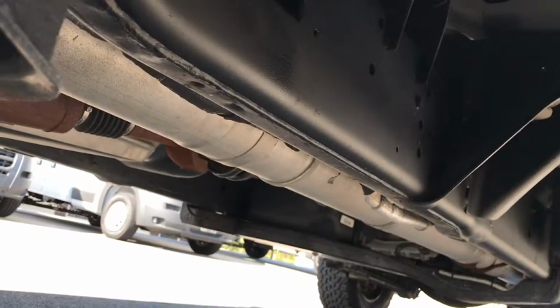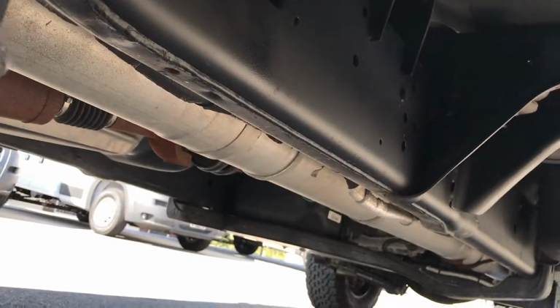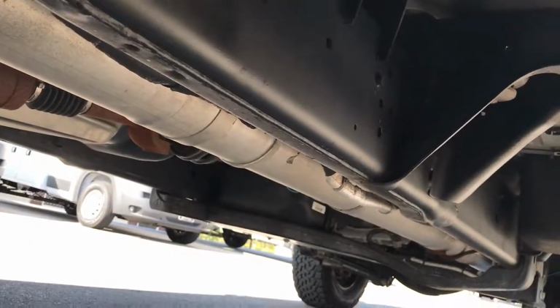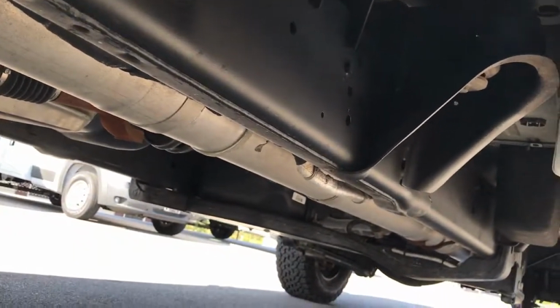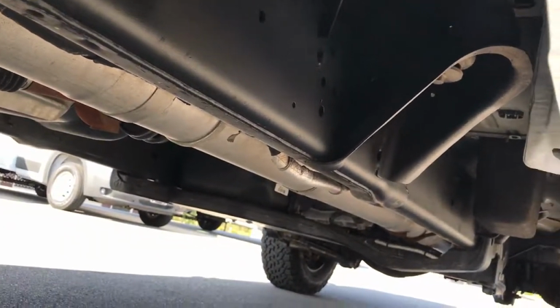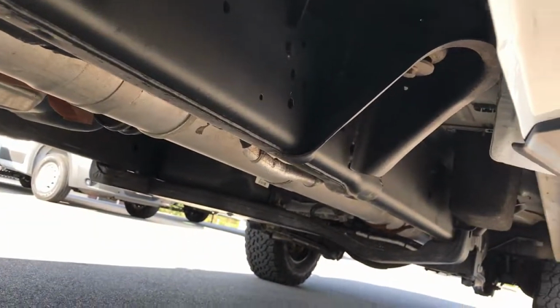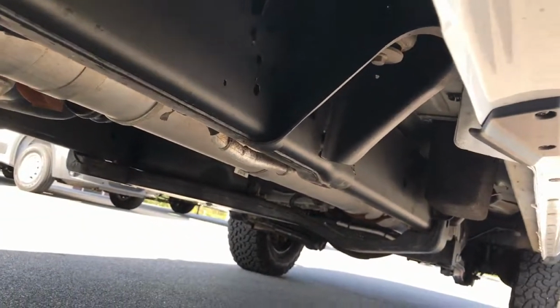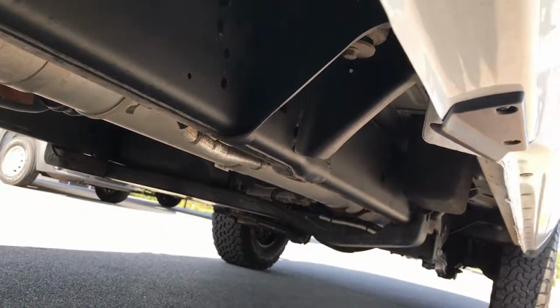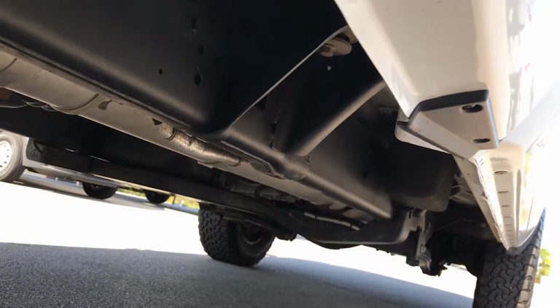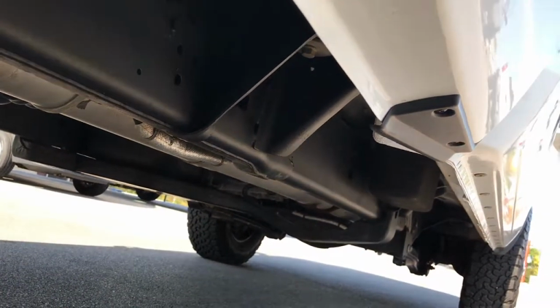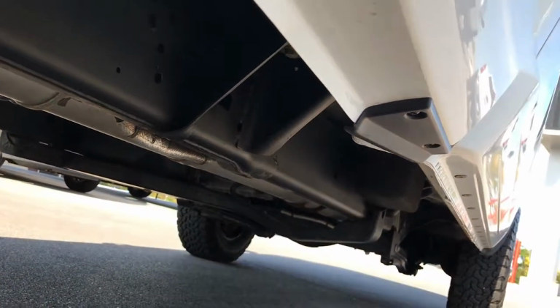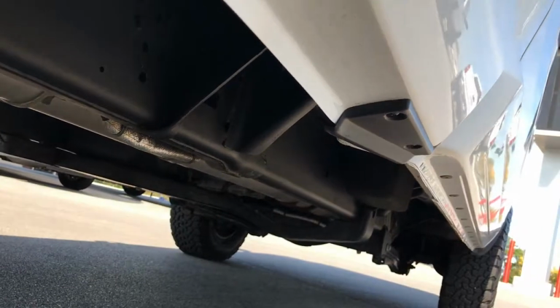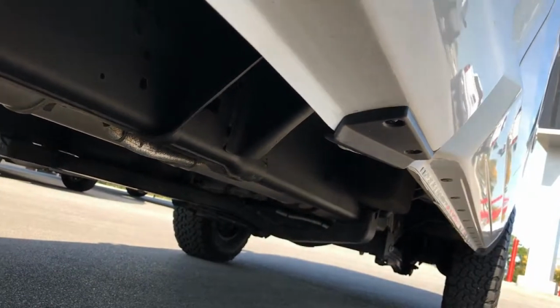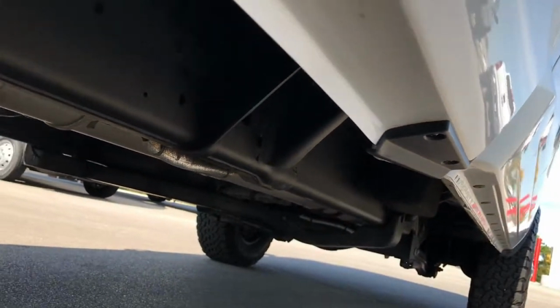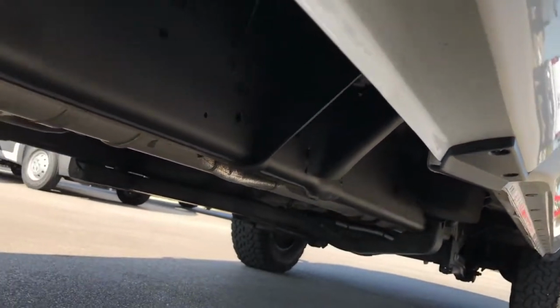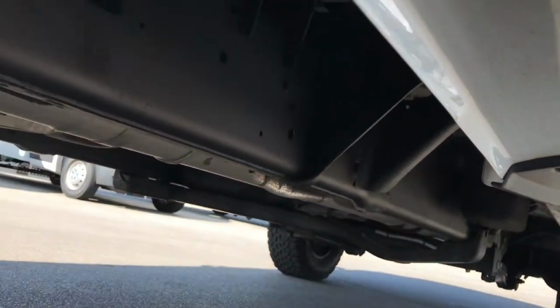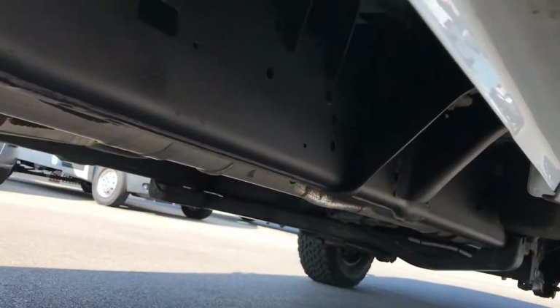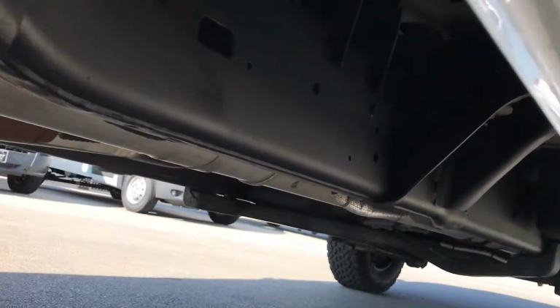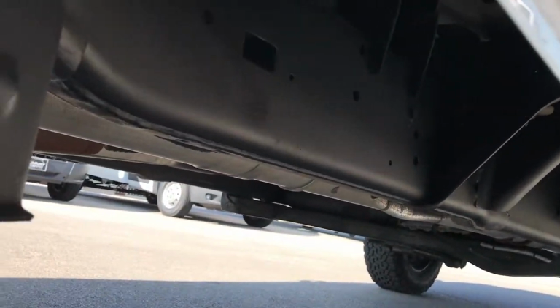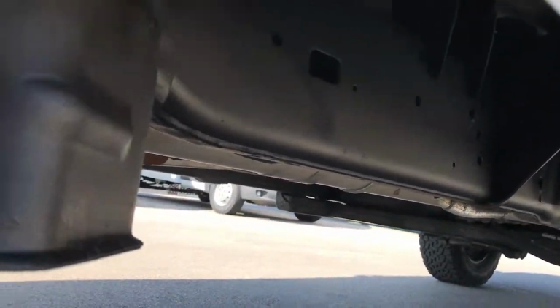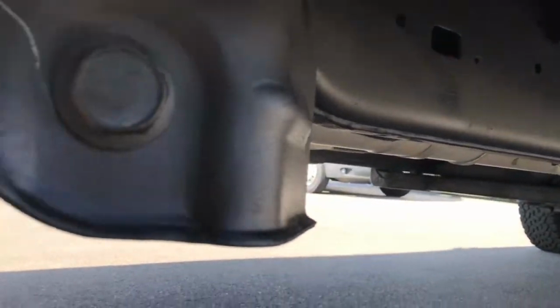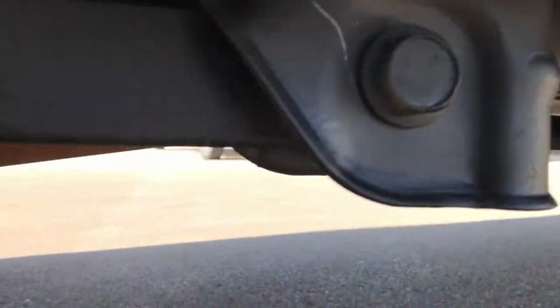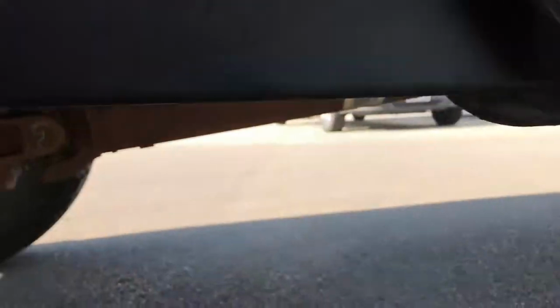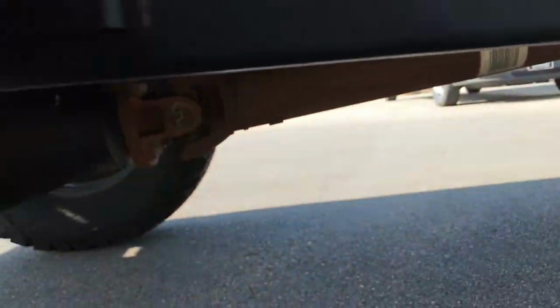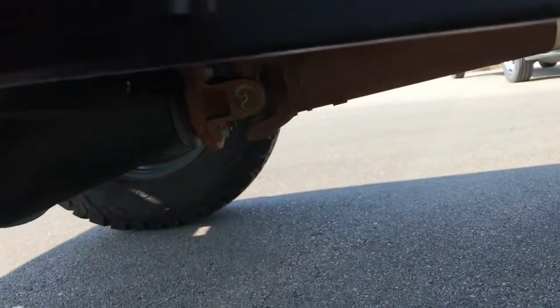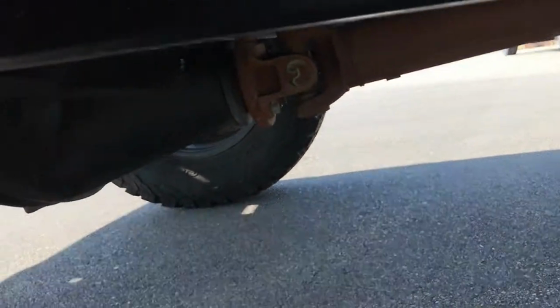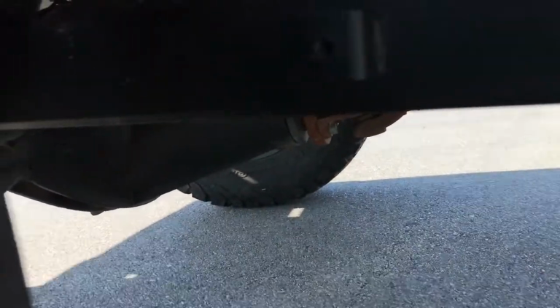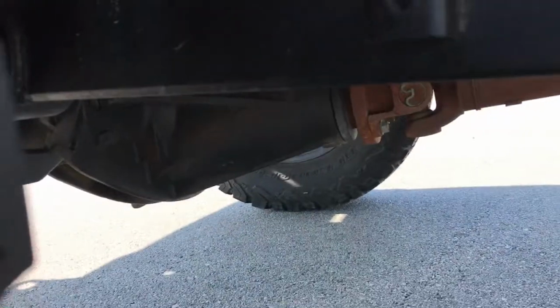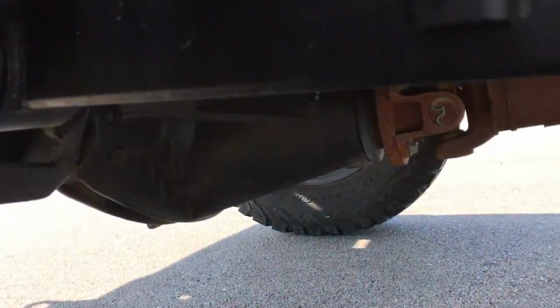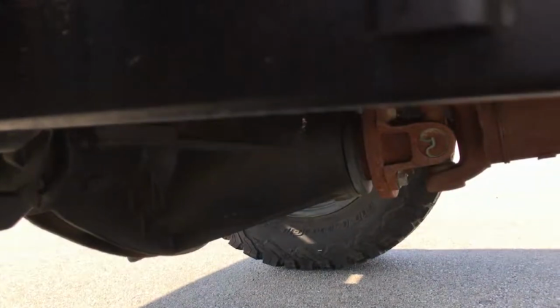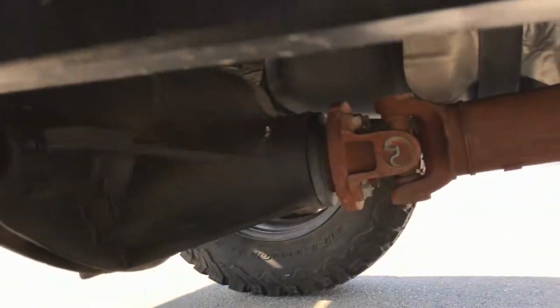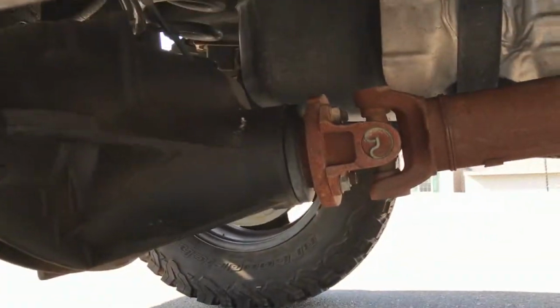This vehicle does have straight-piped exhaust. It also has the rear coil springs.